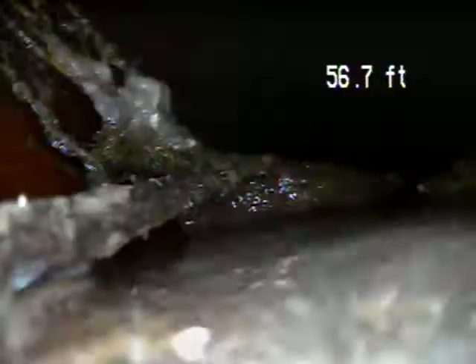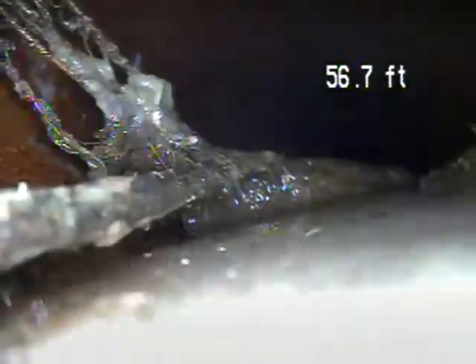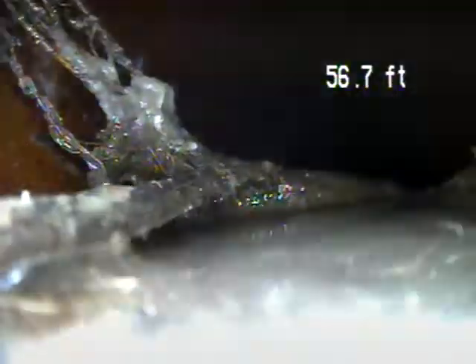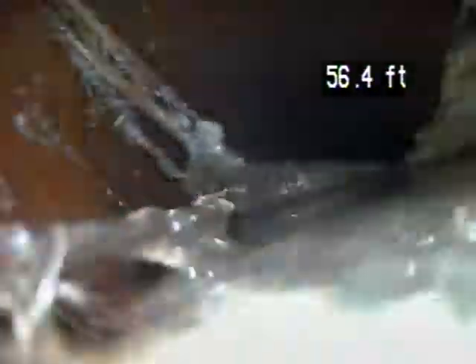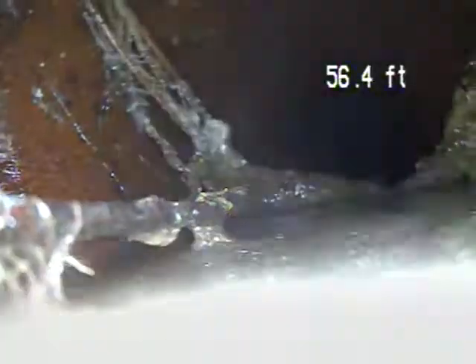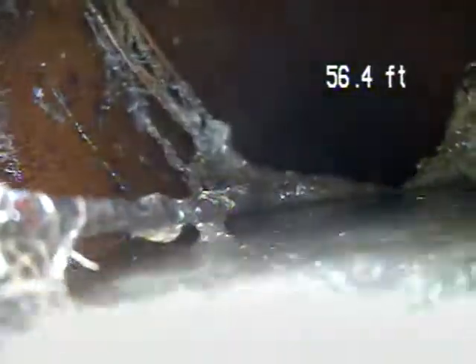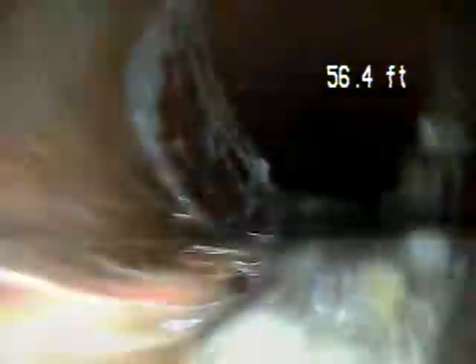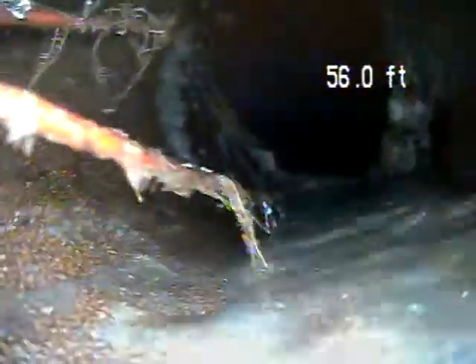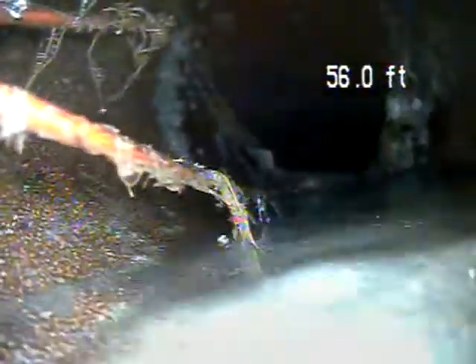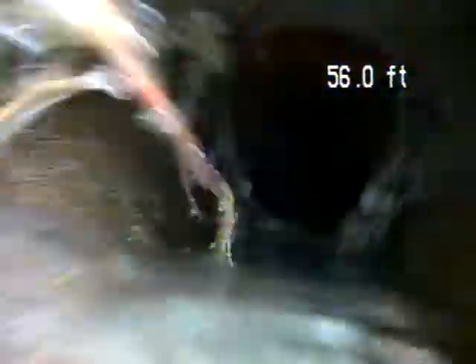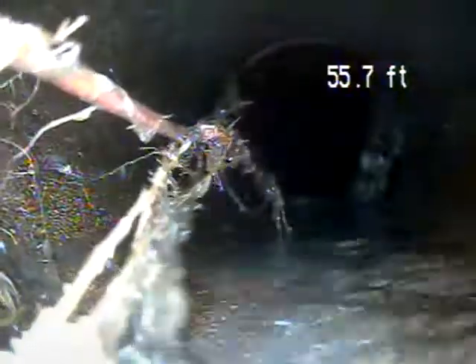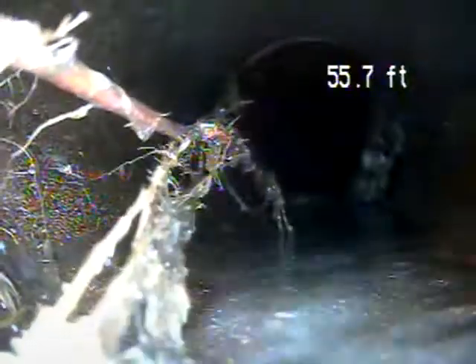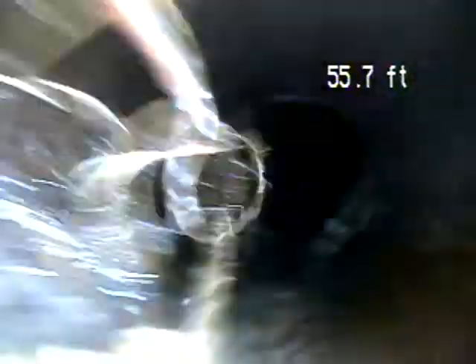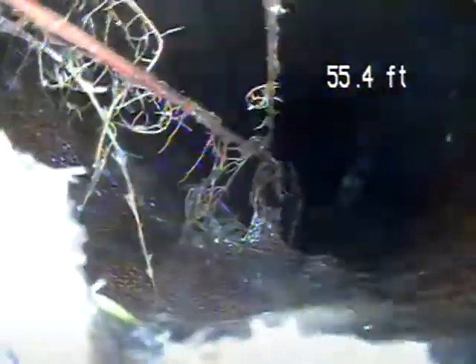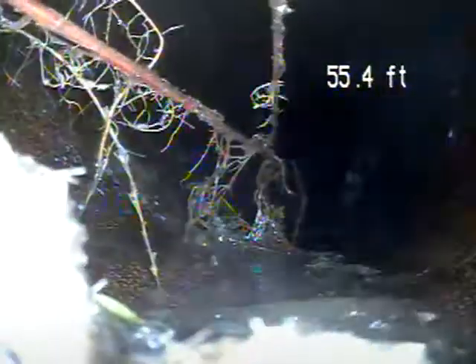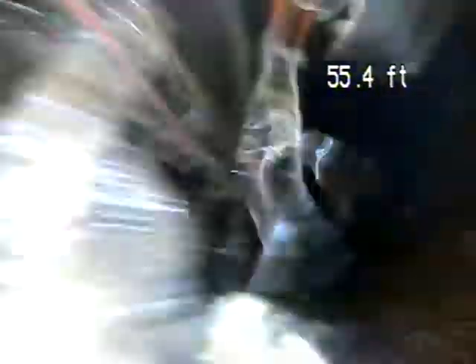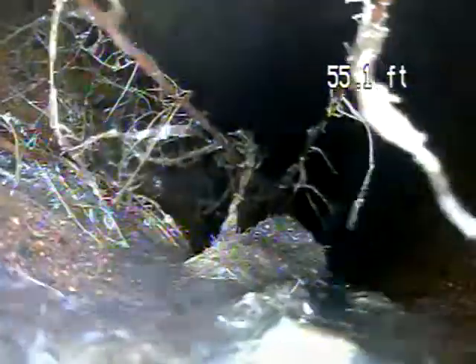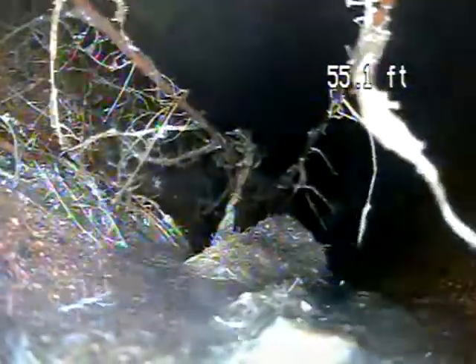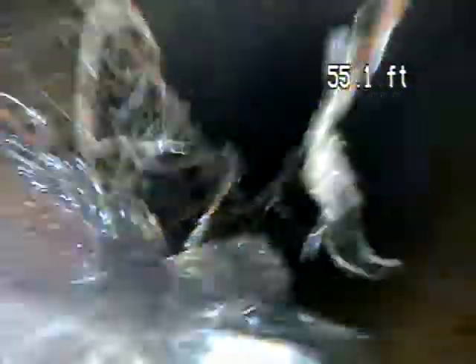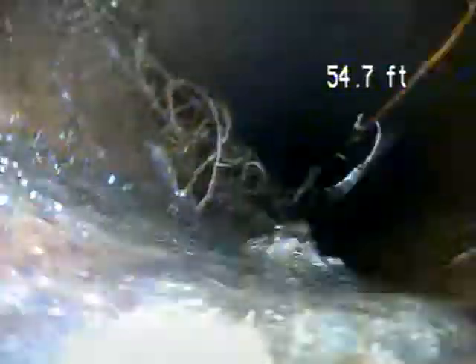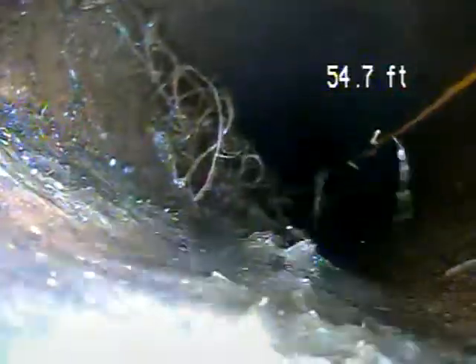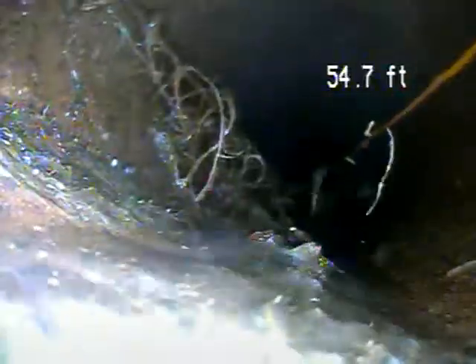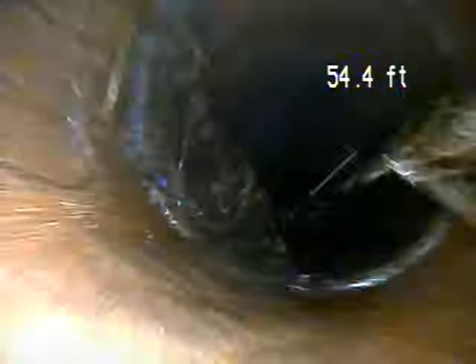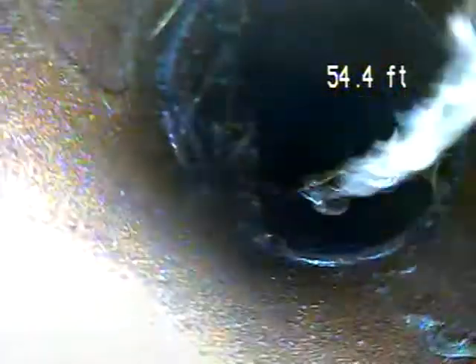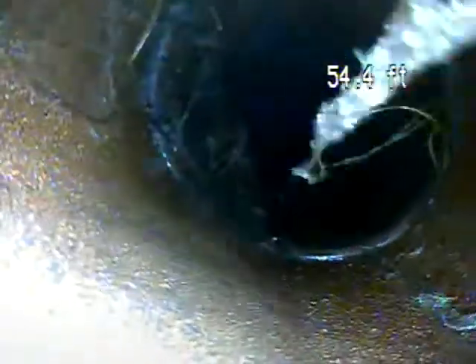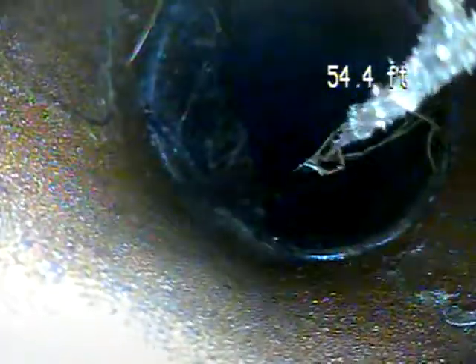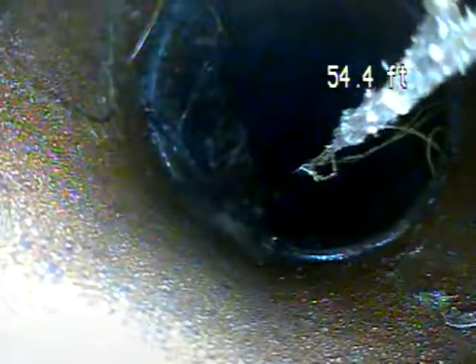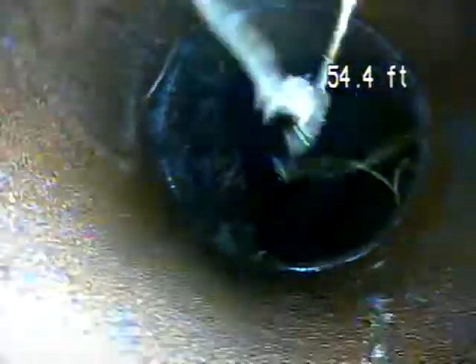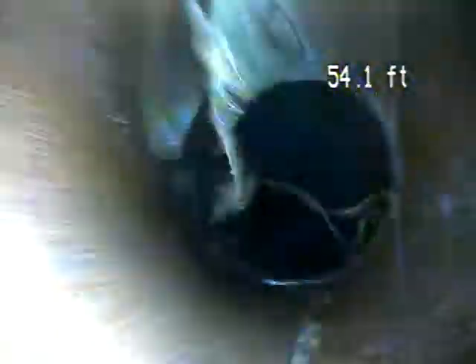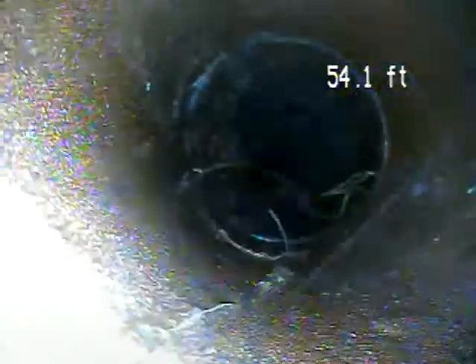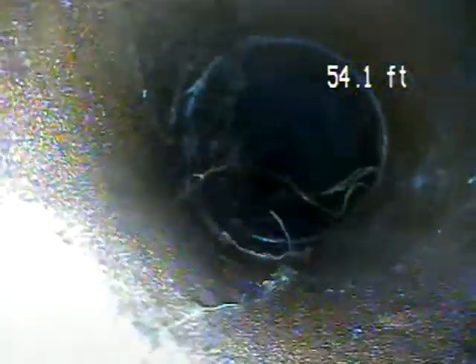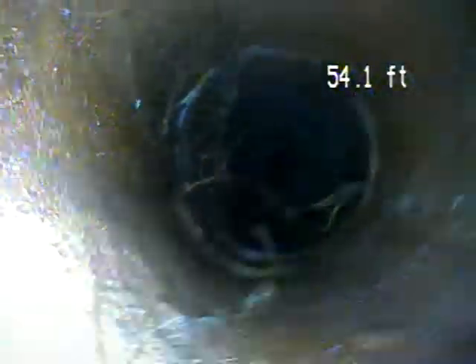I'll pull back from here, back to the house trap where we entered the camera, which is located inside the basement at the bottom of the basement steps.